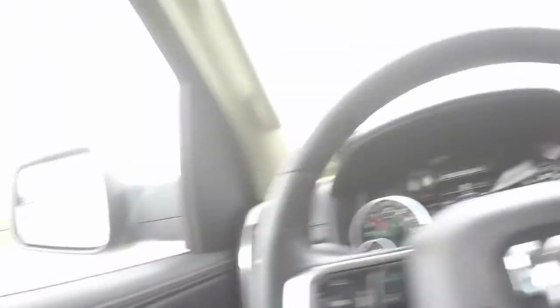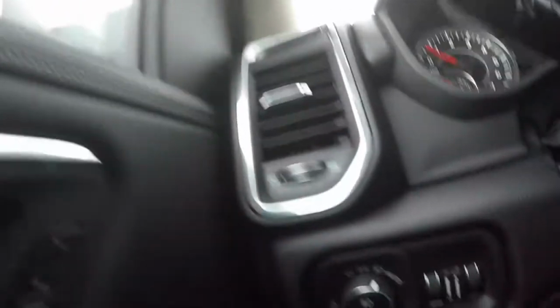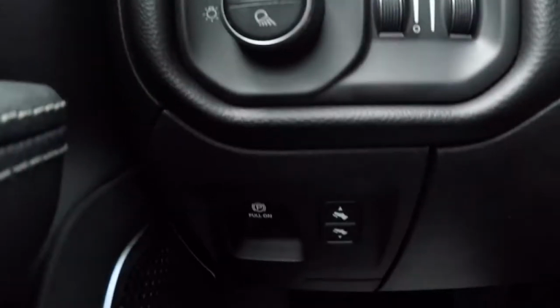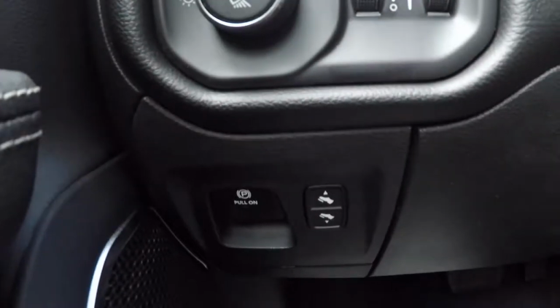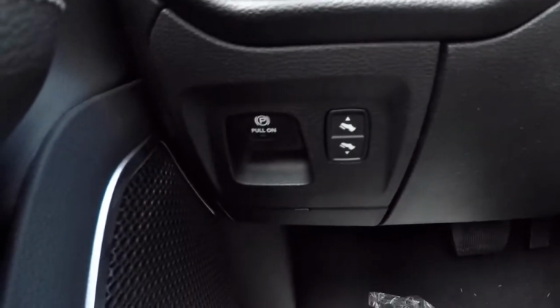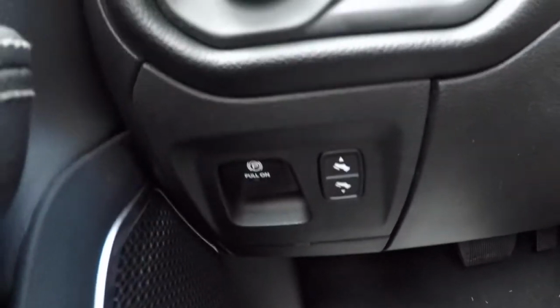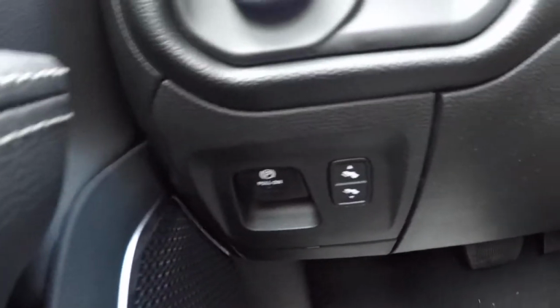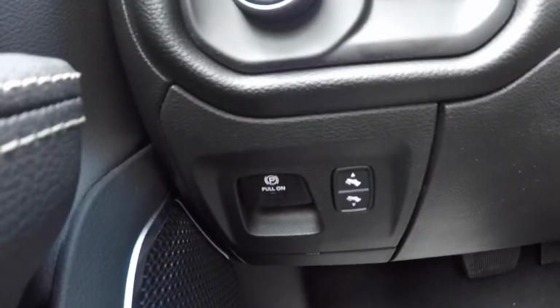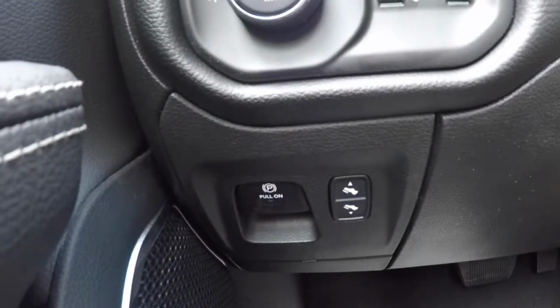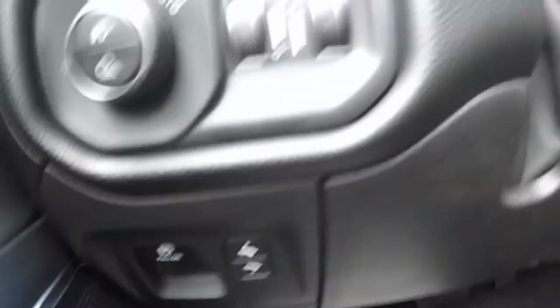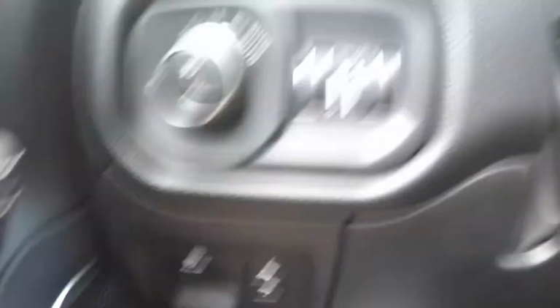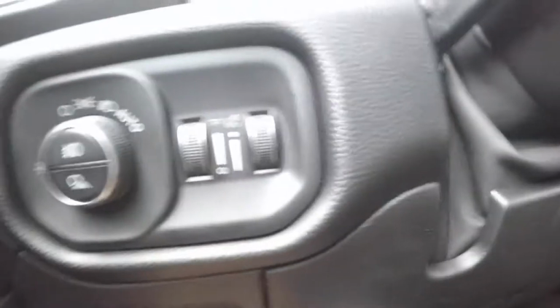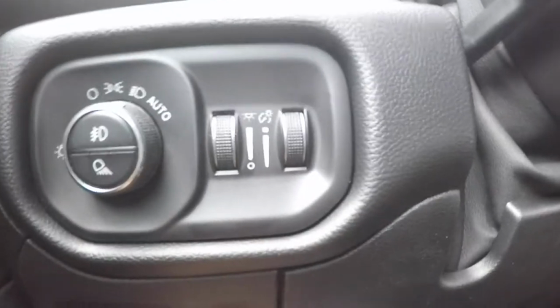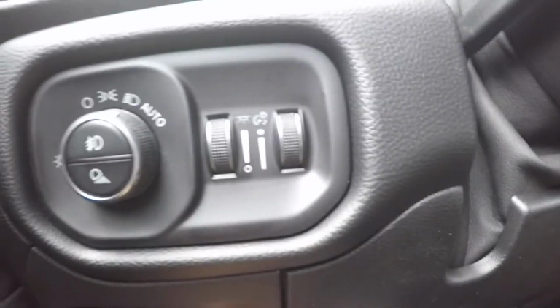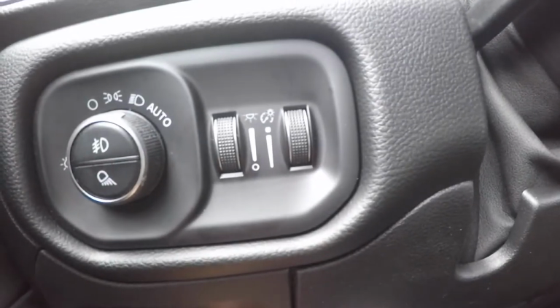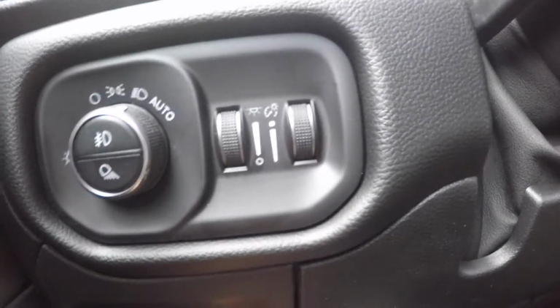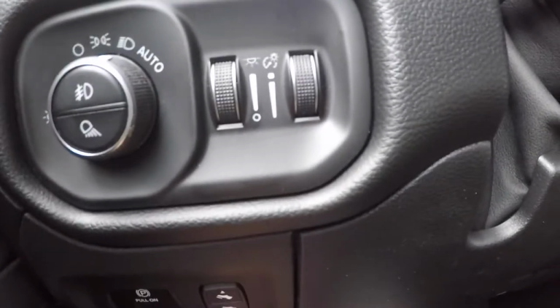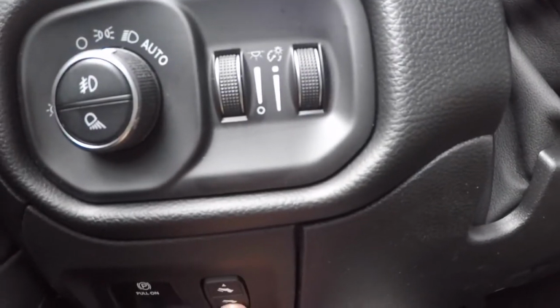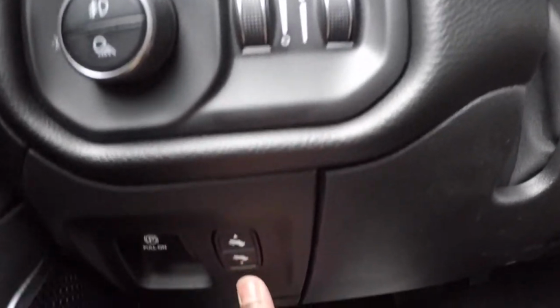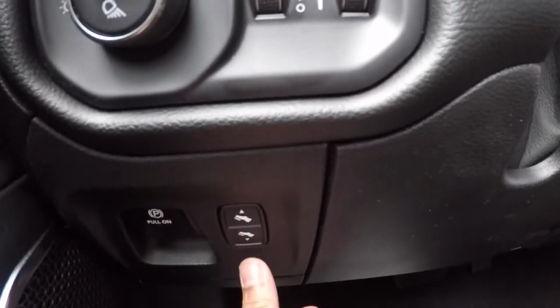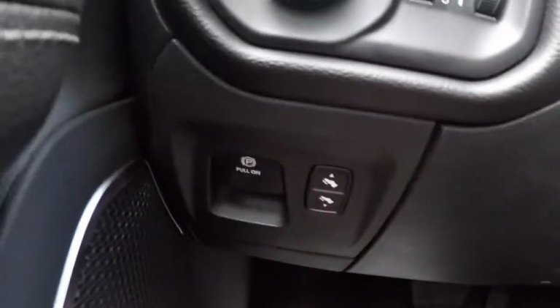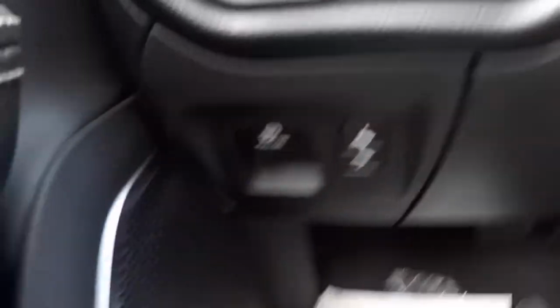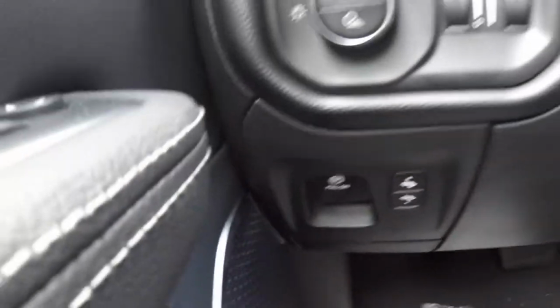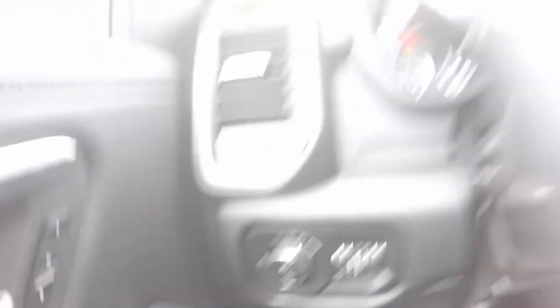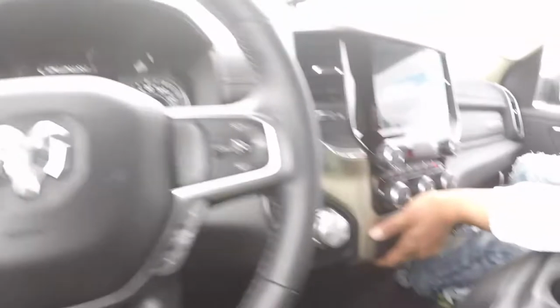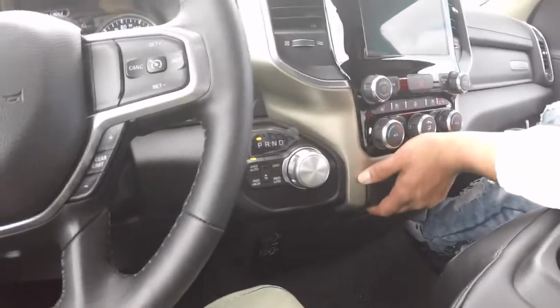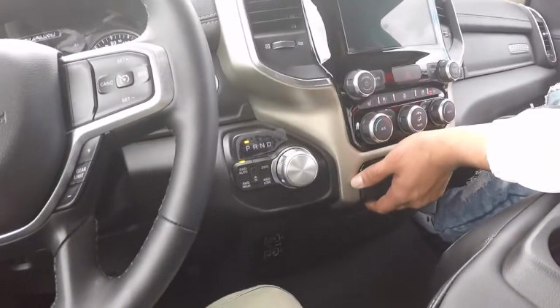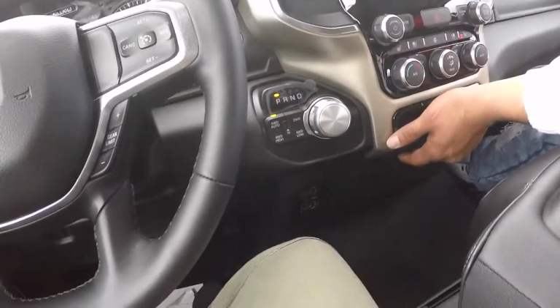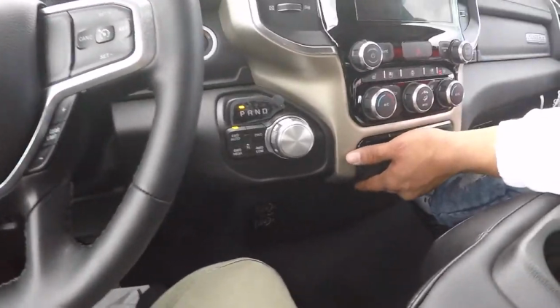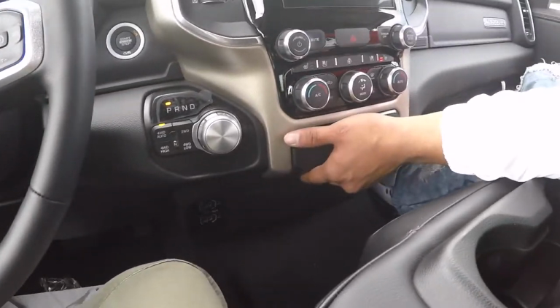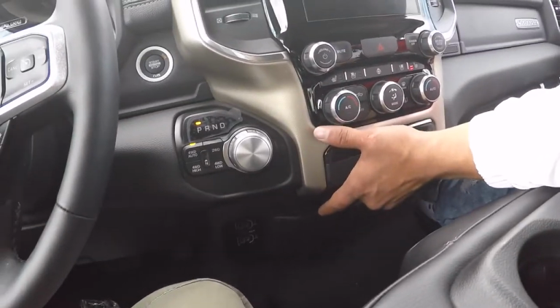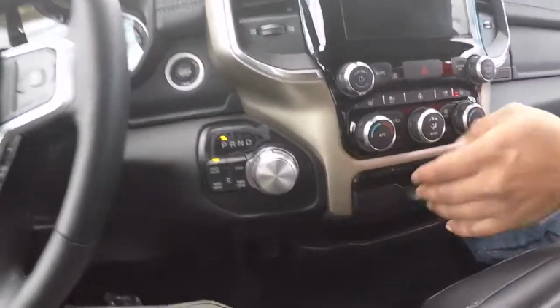You got the adjustable brake pedal, so you can move the pedal towards you or away depending on how tall you are. Gotta have that — that's a cool feature. We short, we got to bring it up to us.